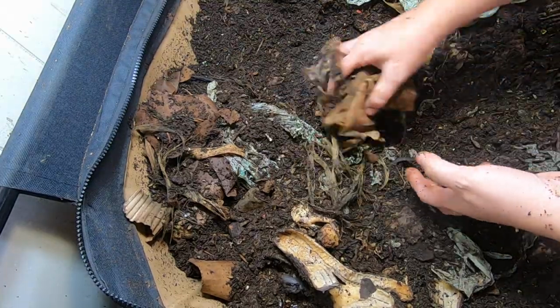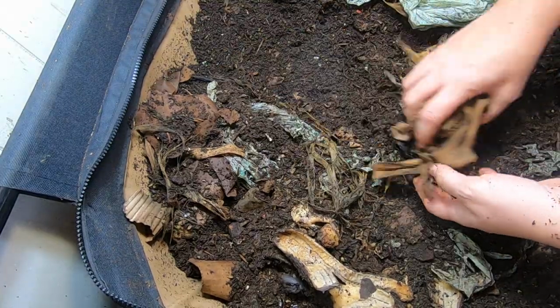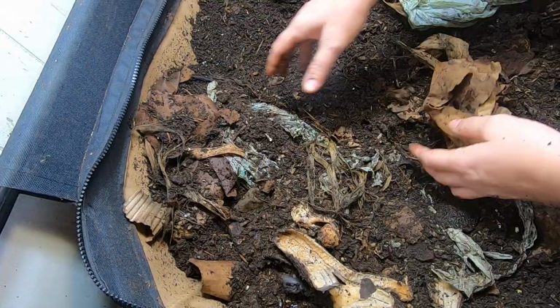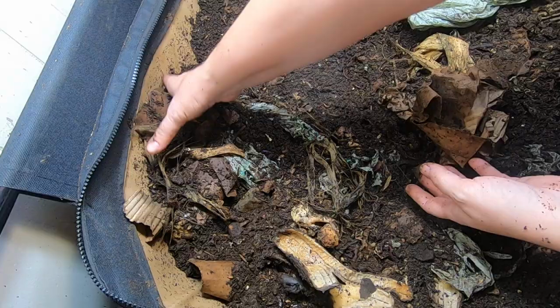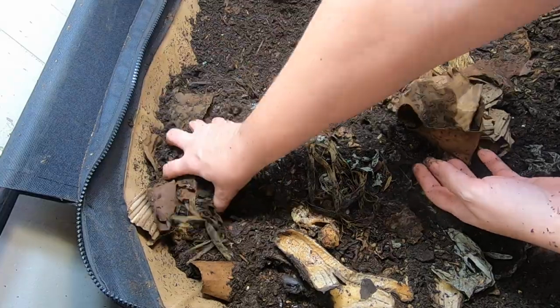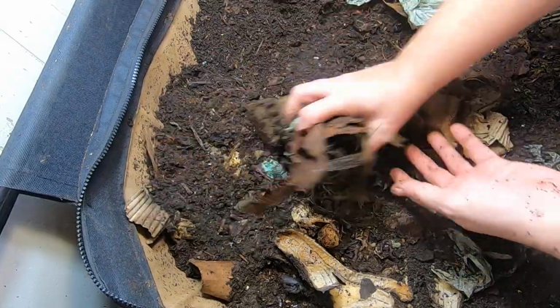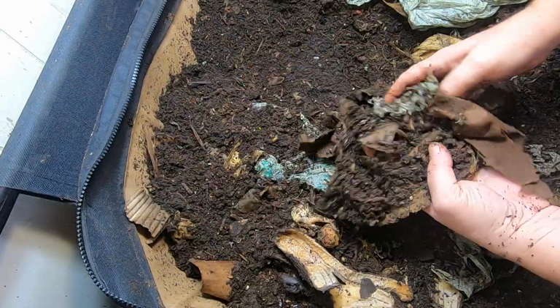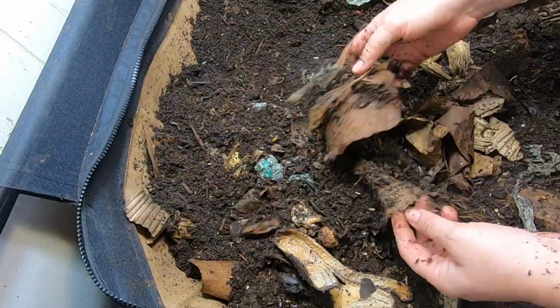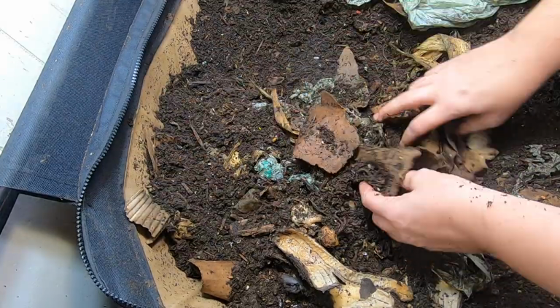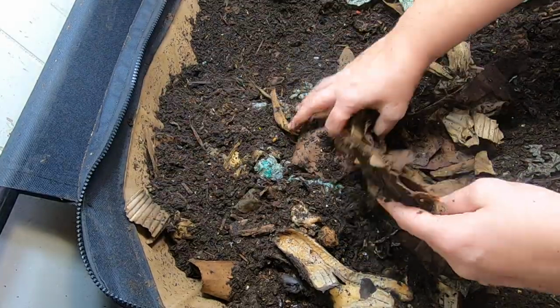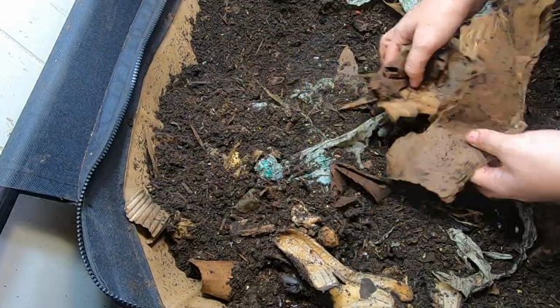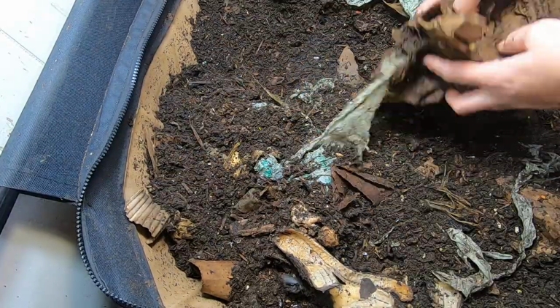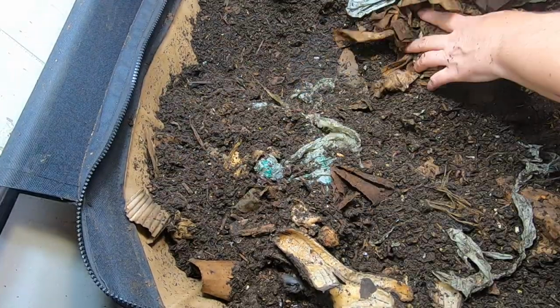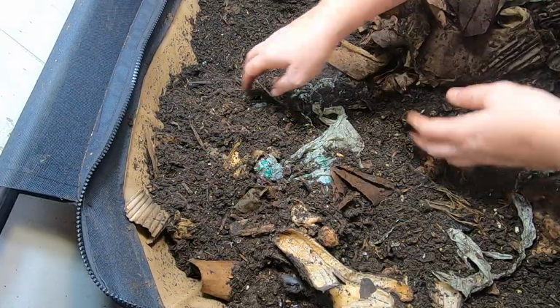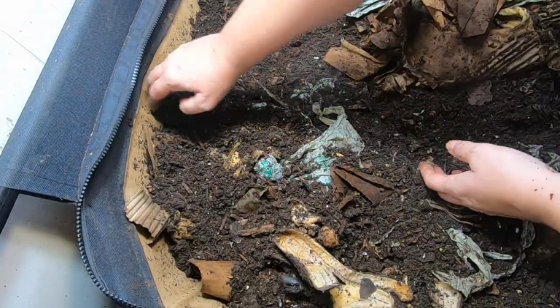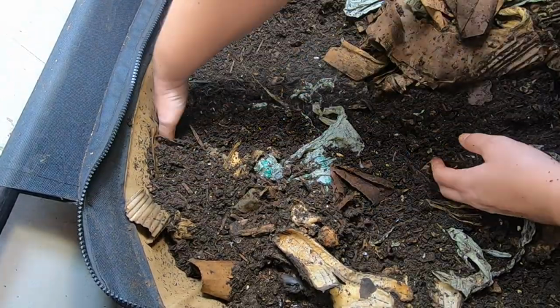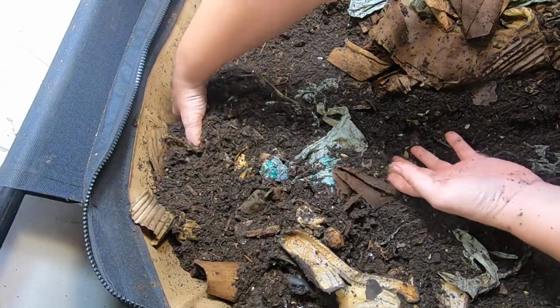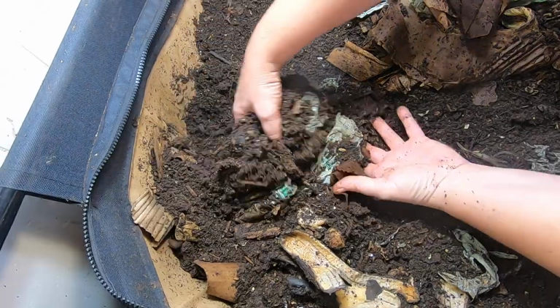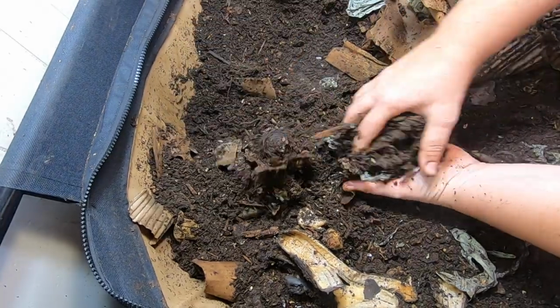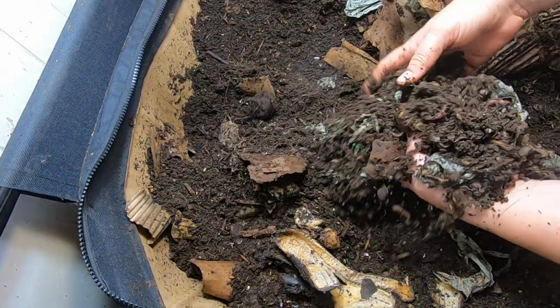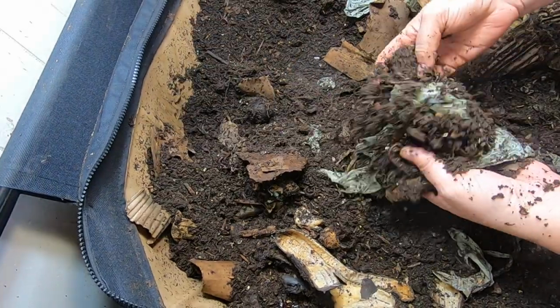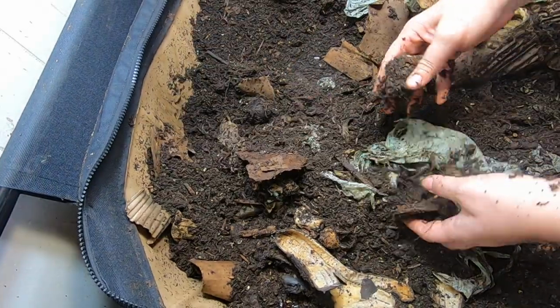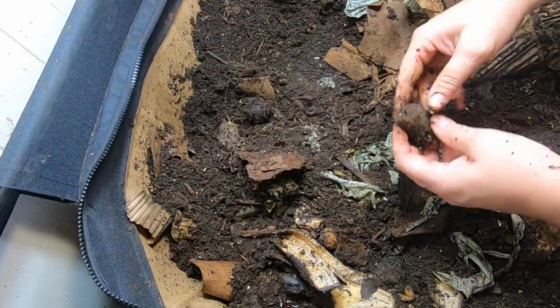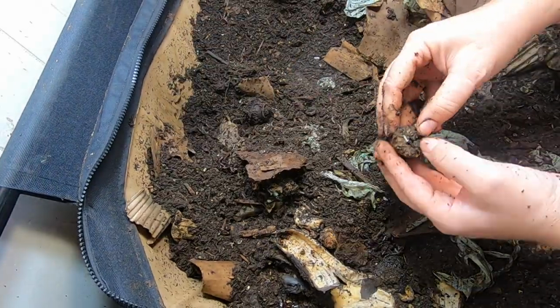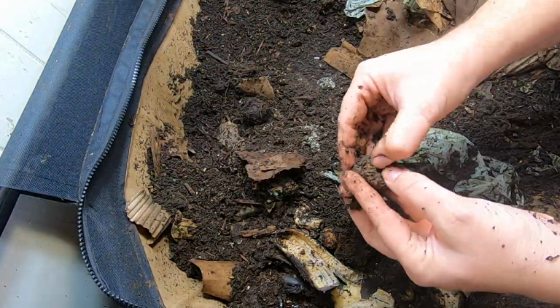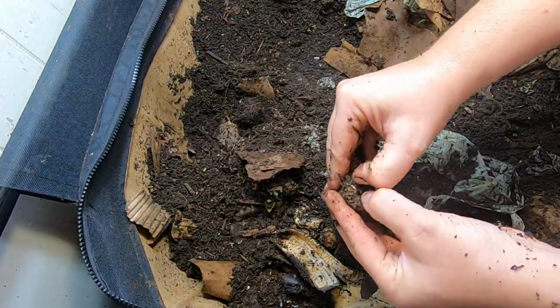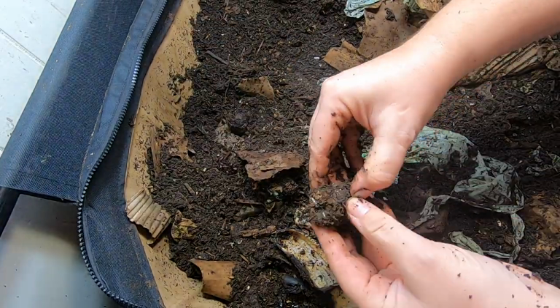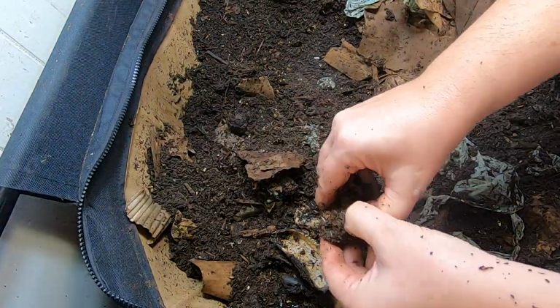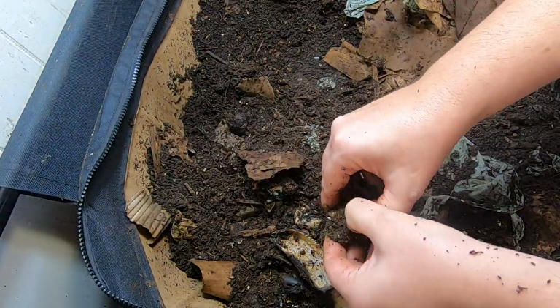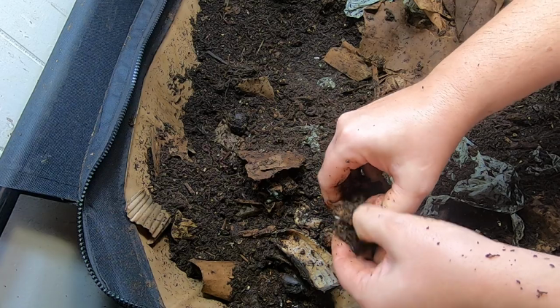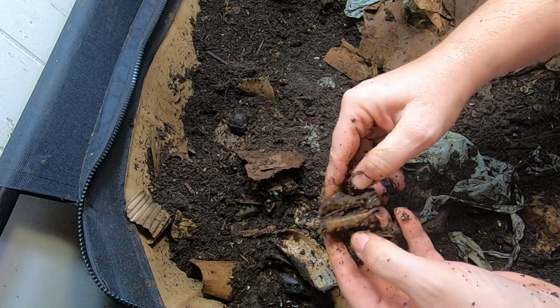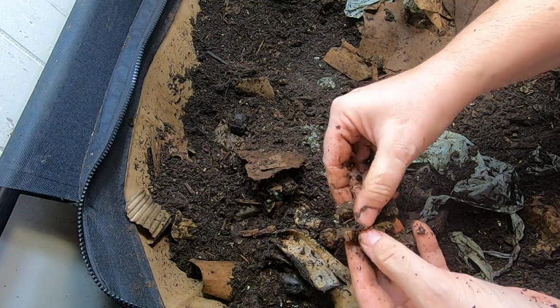Worm farming on this scale is a learning journey. It really is. And you learn what kind of worms in your particular system, what they like, what they can do, what they can't do. And you just move on.